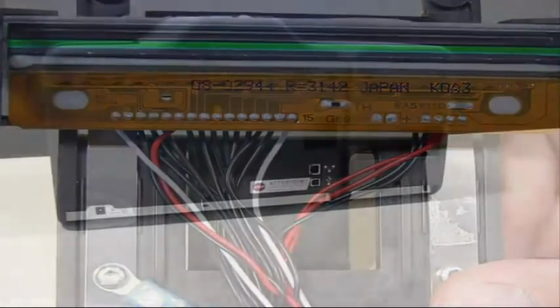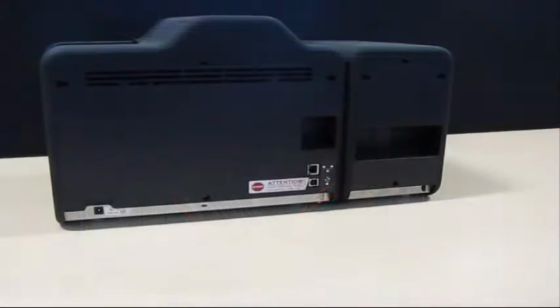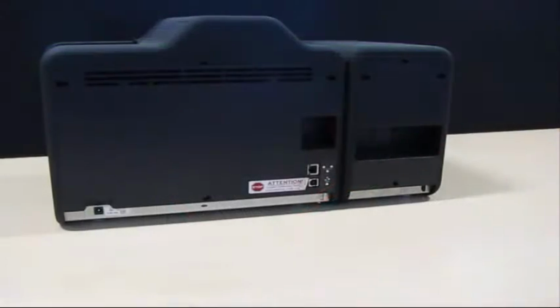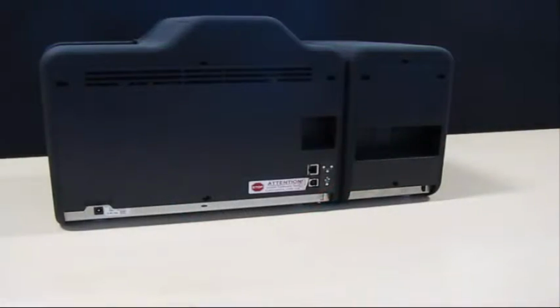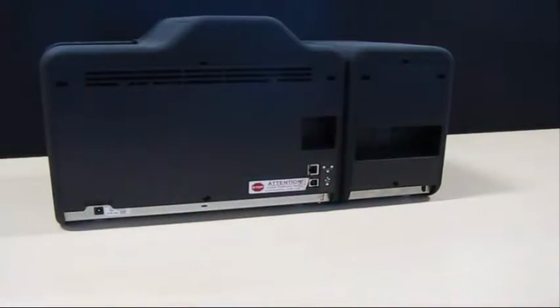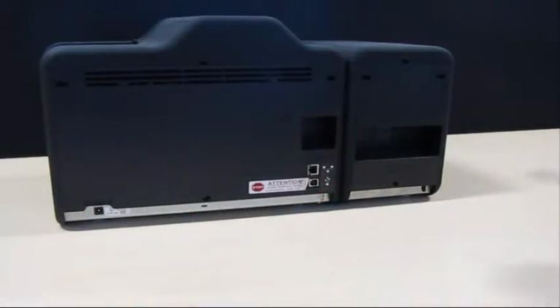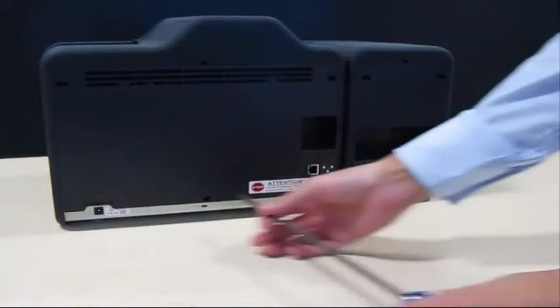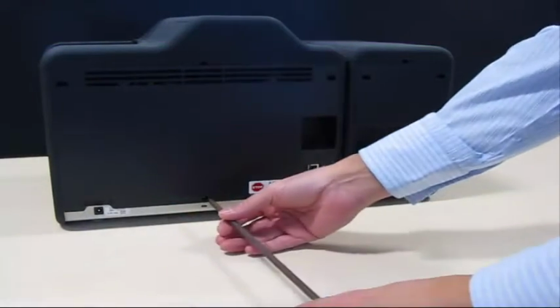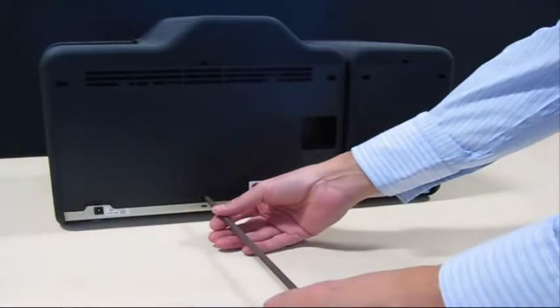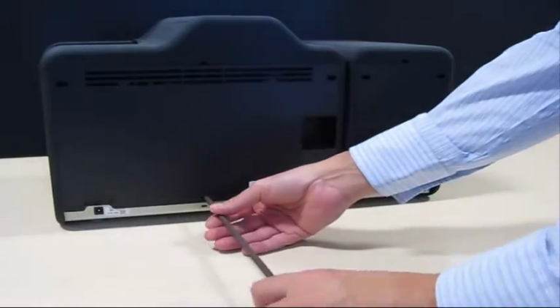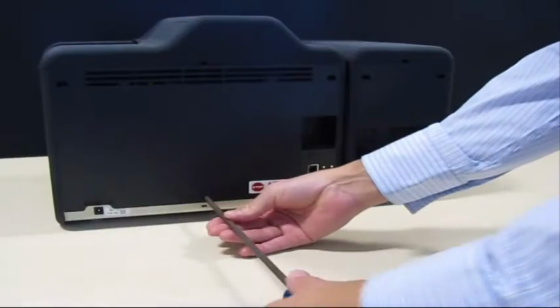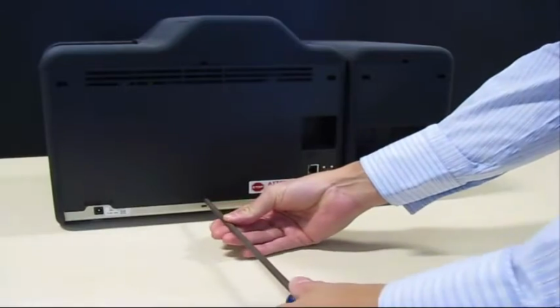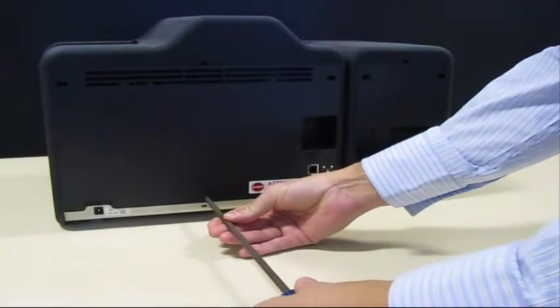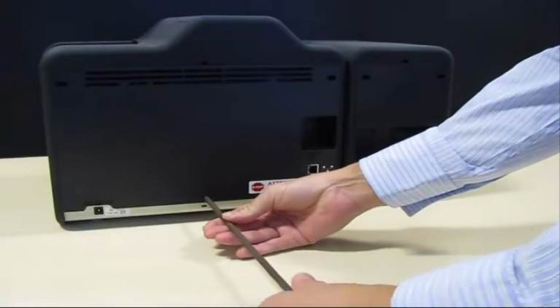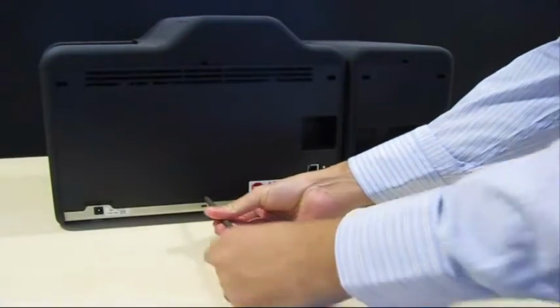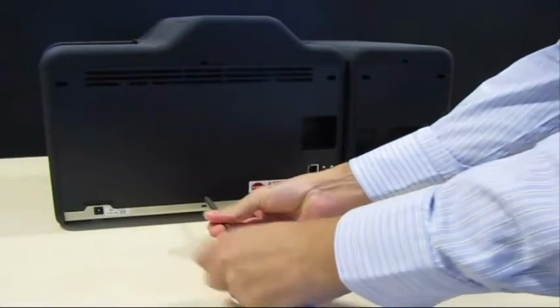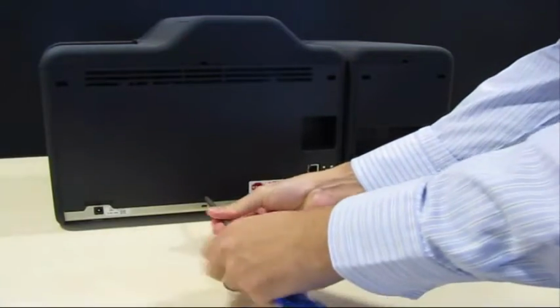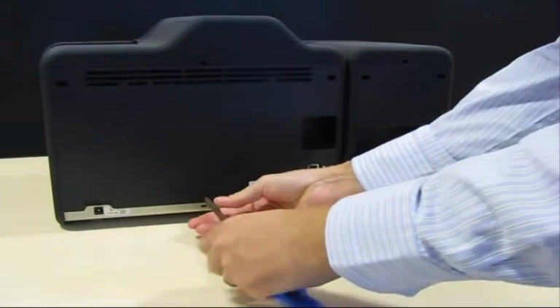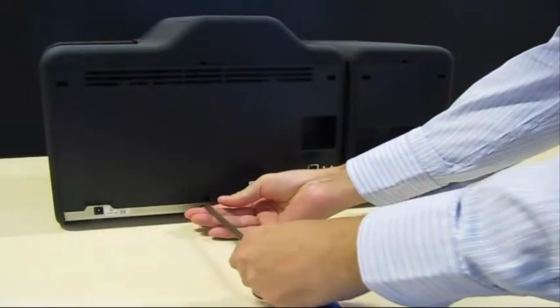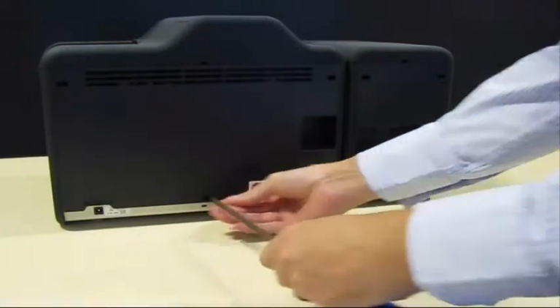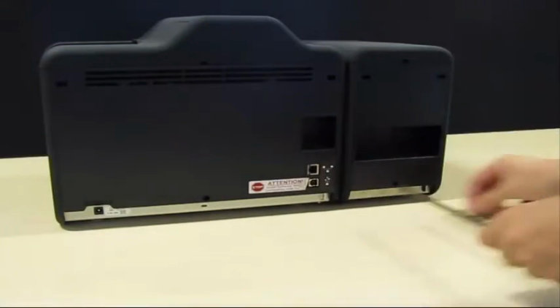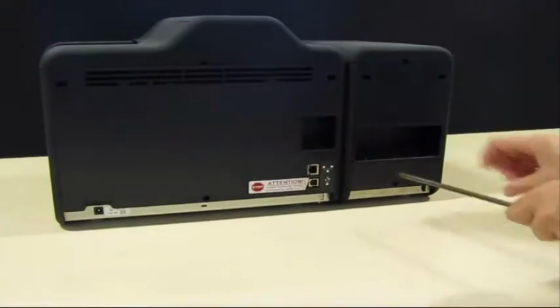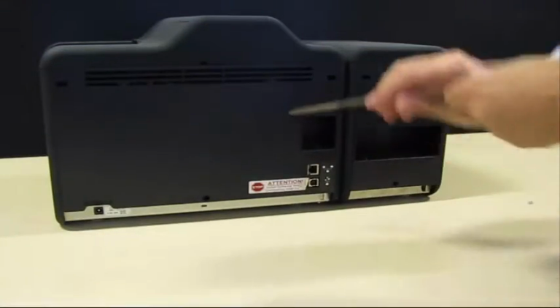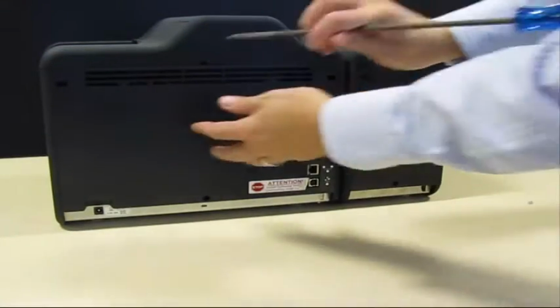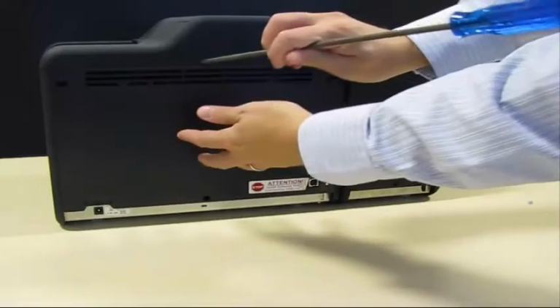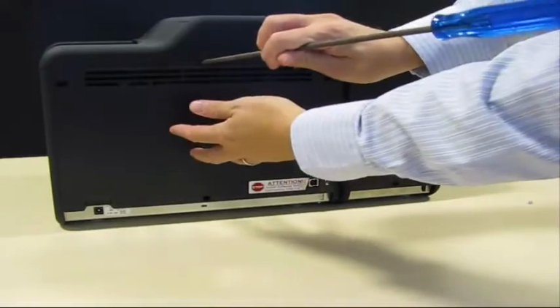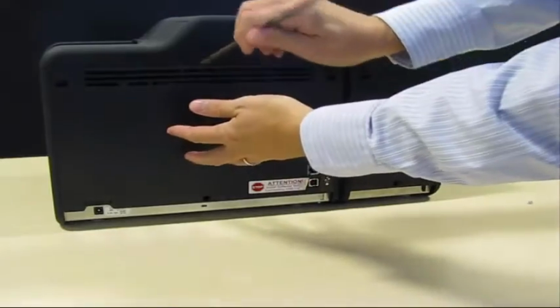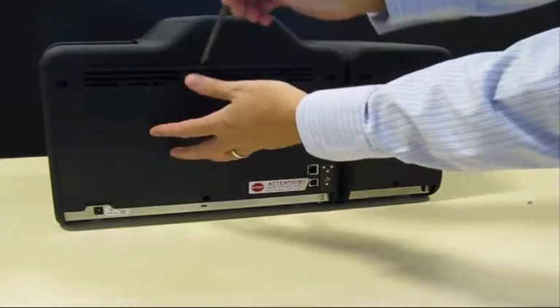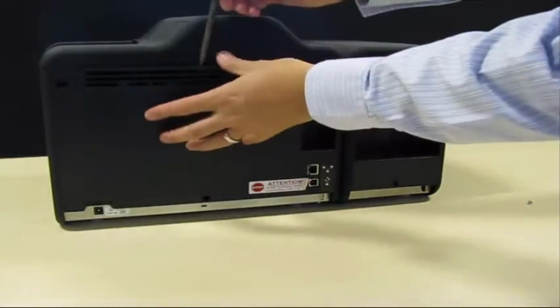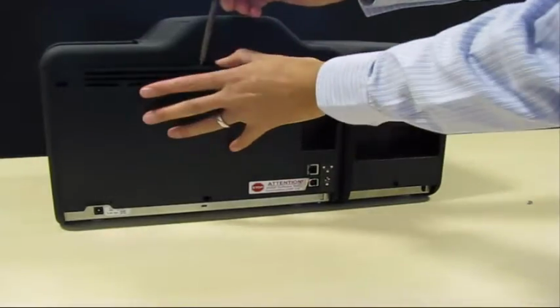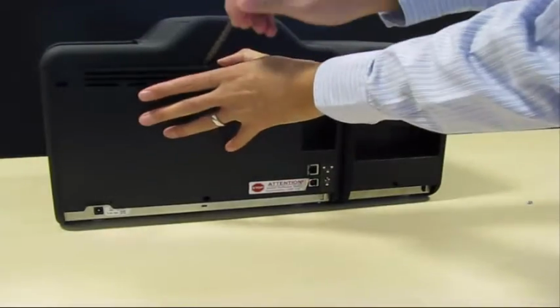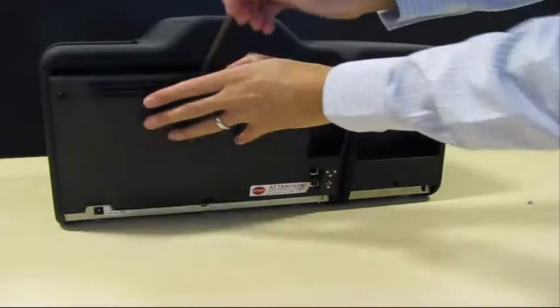Unplug the power cord from the printer. Remove the screw at the base of the back cover assembly. Use a screwdriver to pry at the centre tab slot to release the cover.